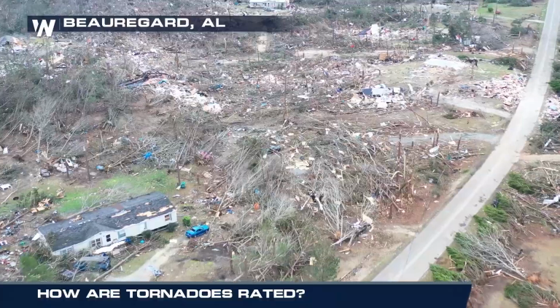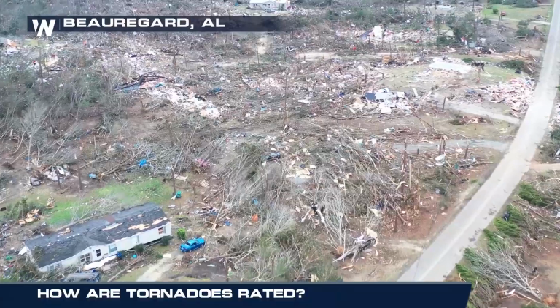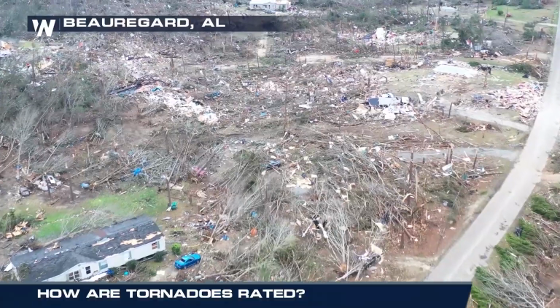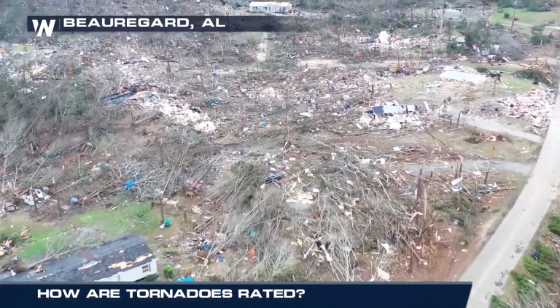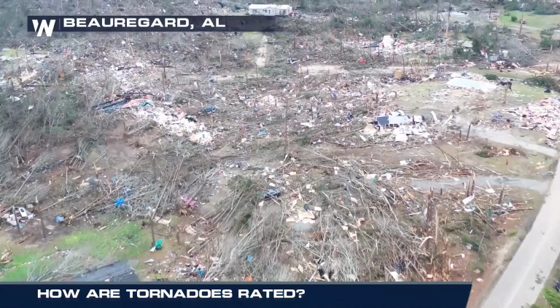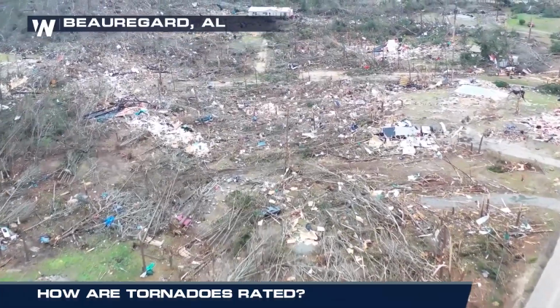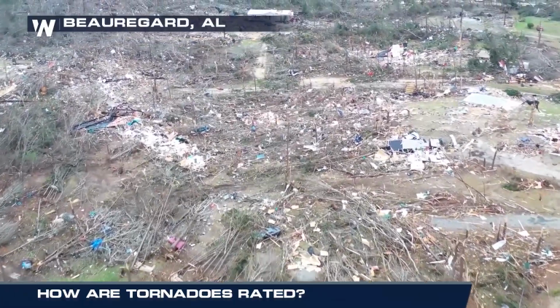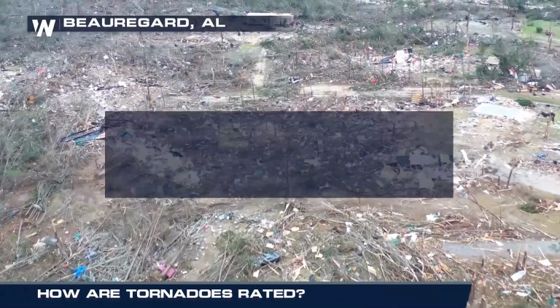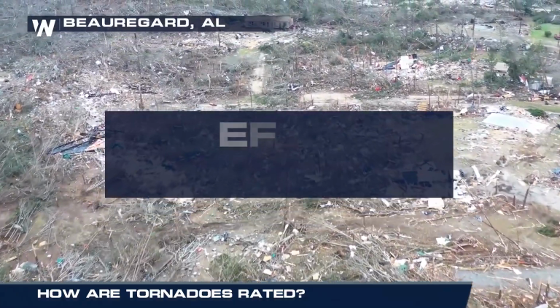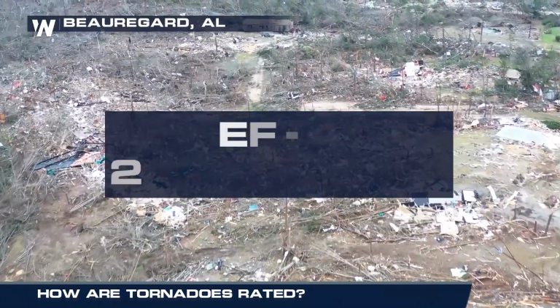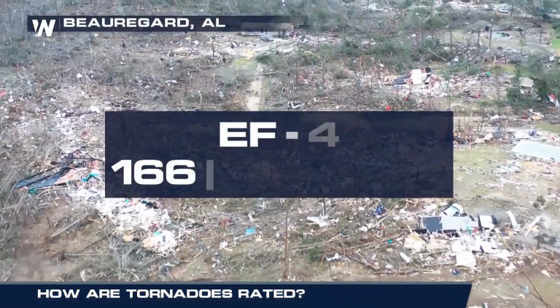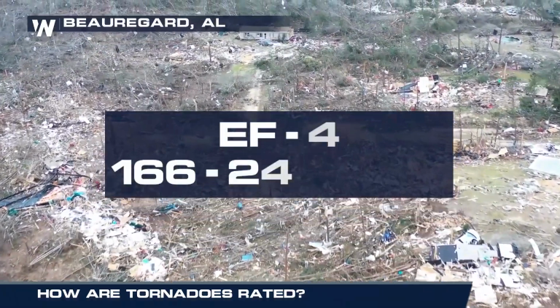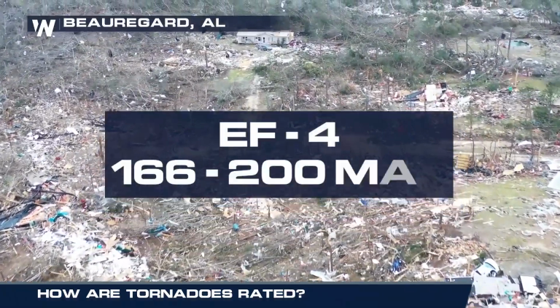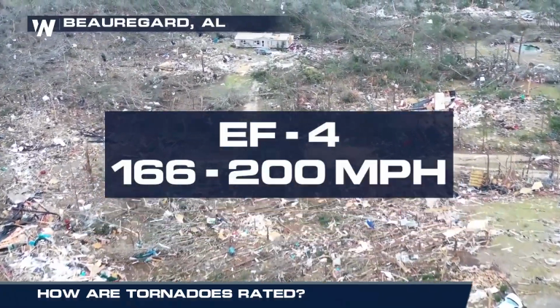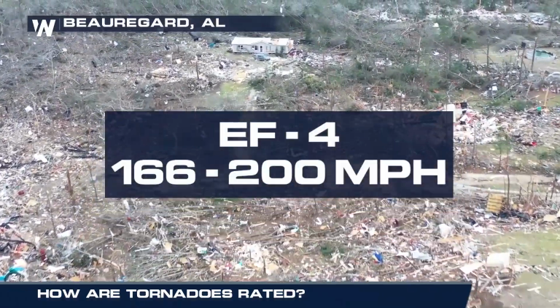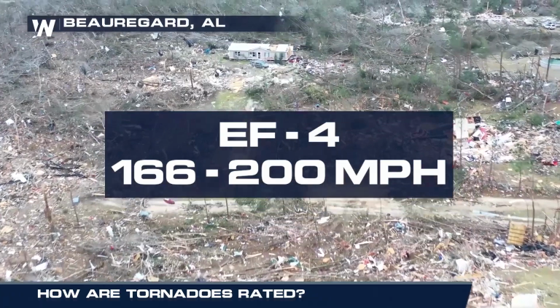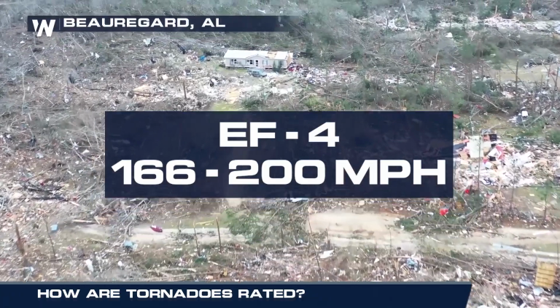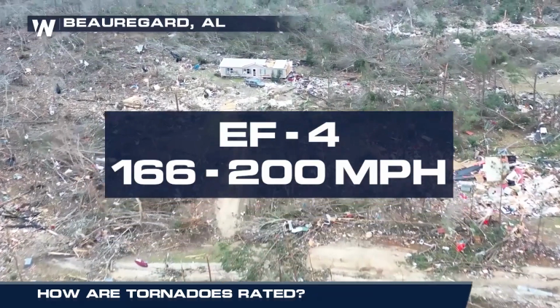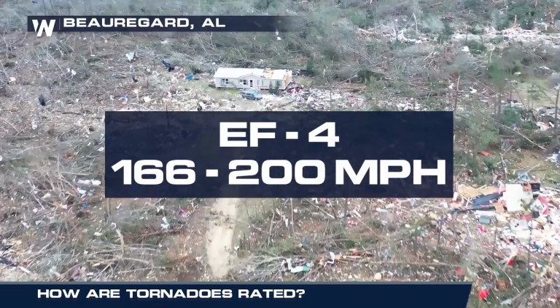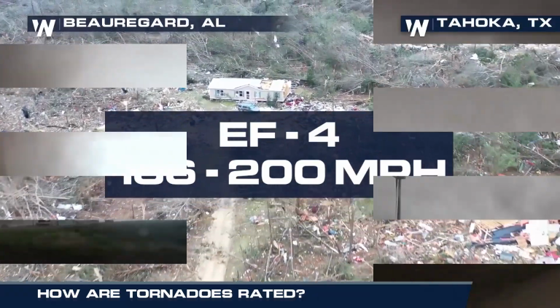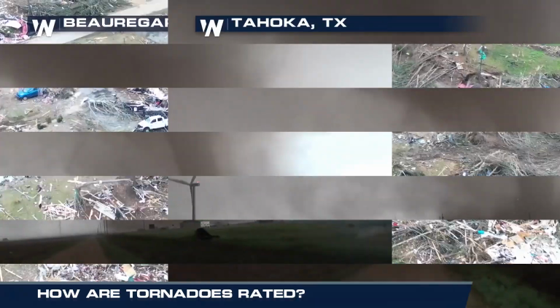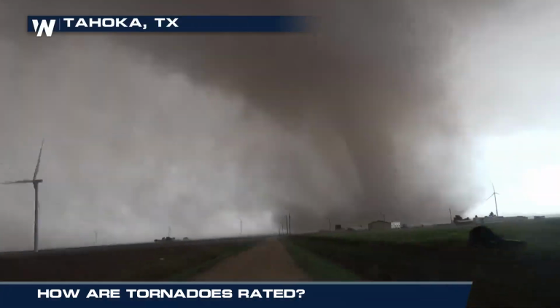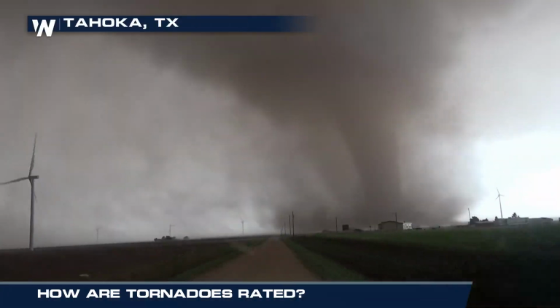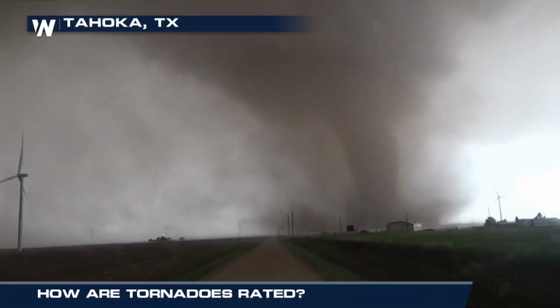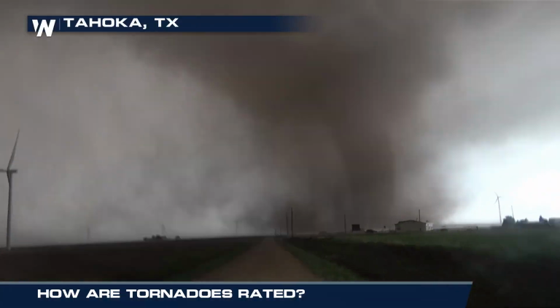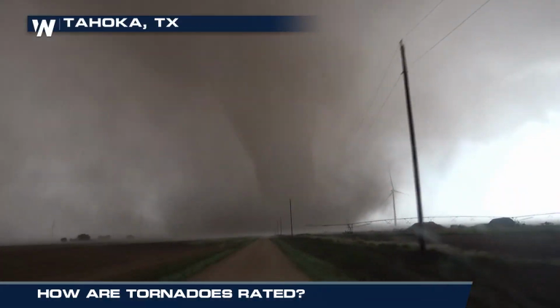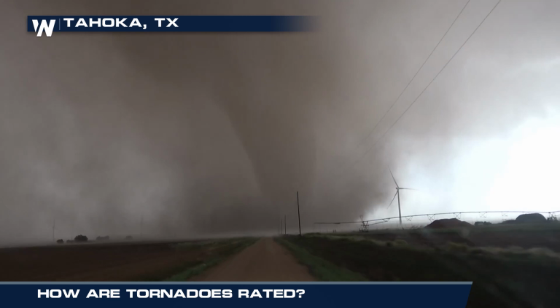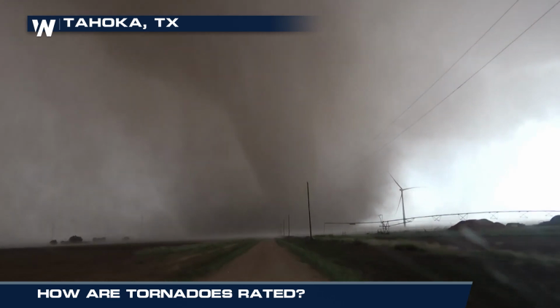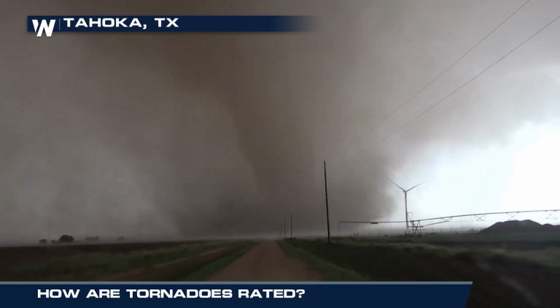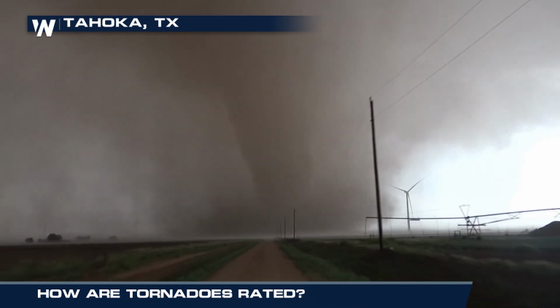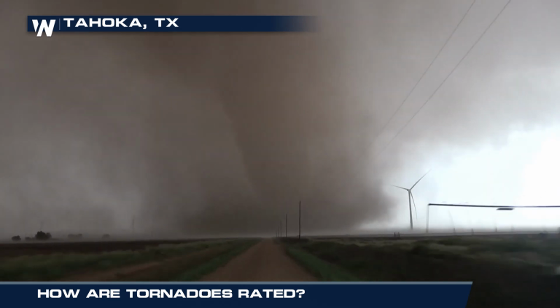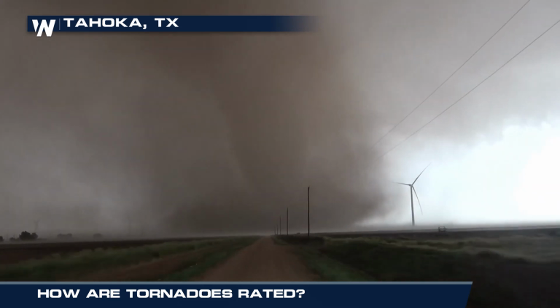An EF4 tornado can pack an enormous punch. On average, winds ramp up to 166 to 200 miles per hour. Vehicles are thrown long distances and buildings can be completely destroyed.